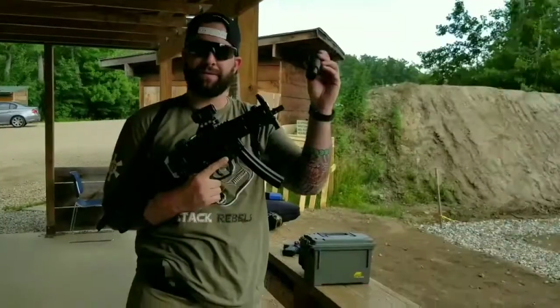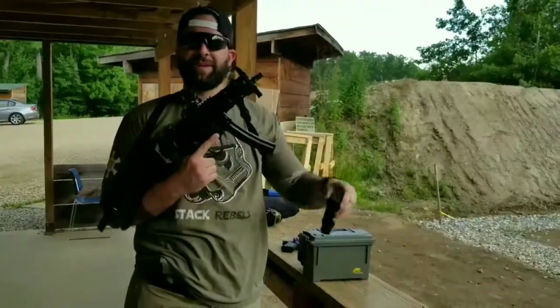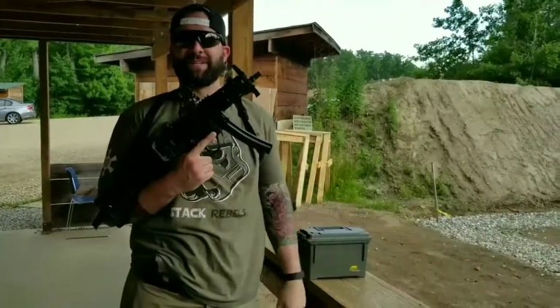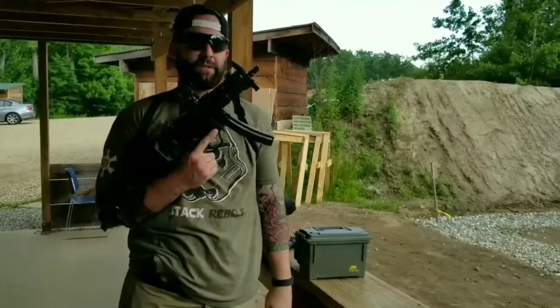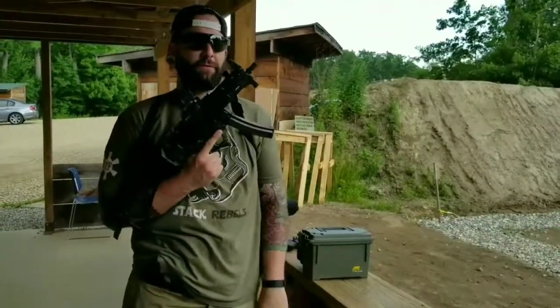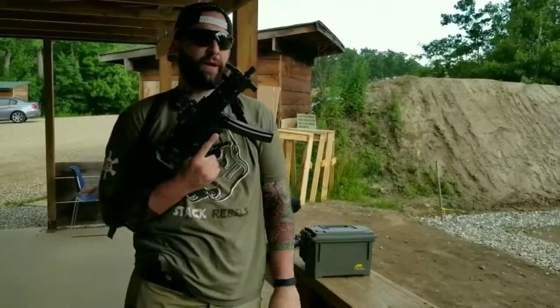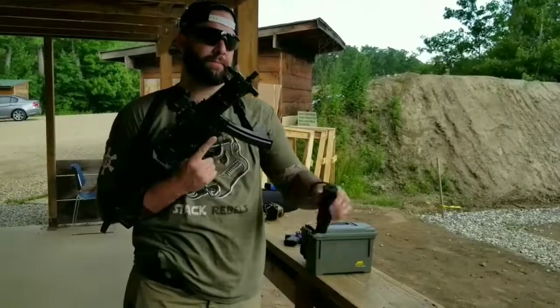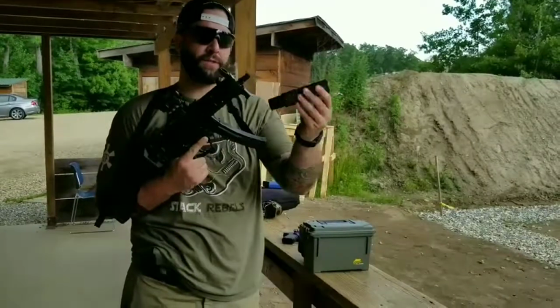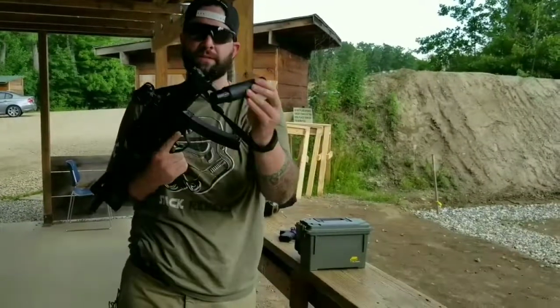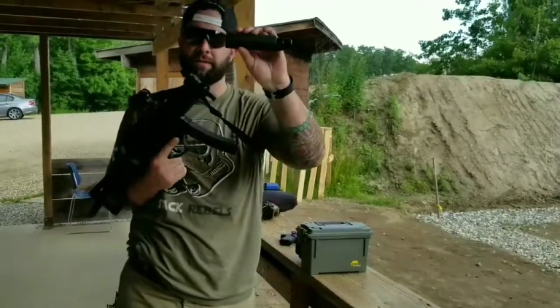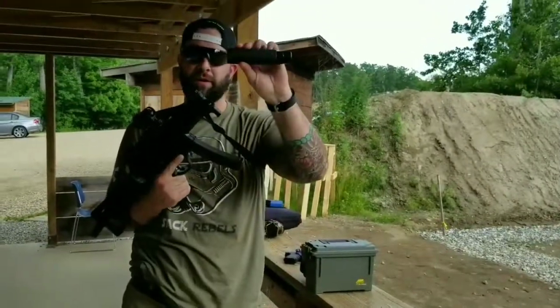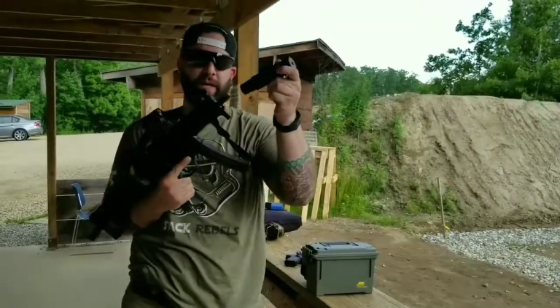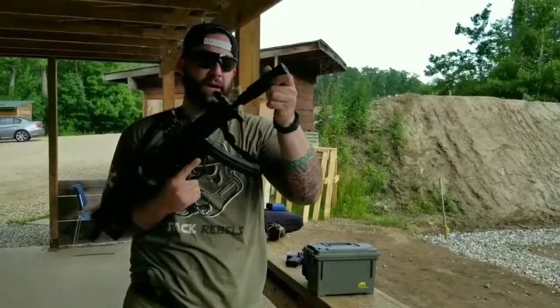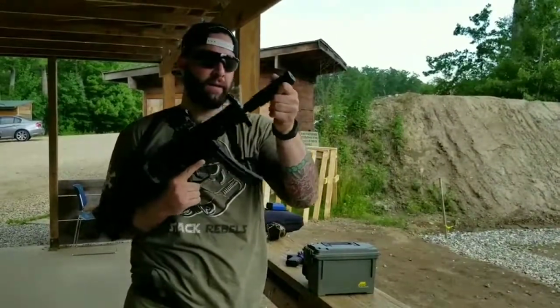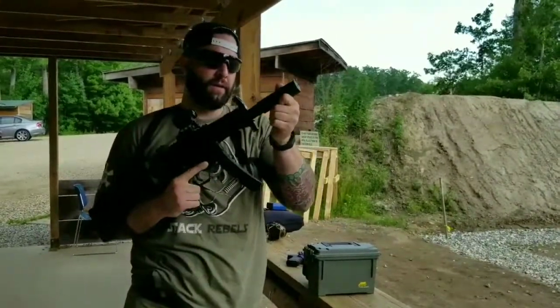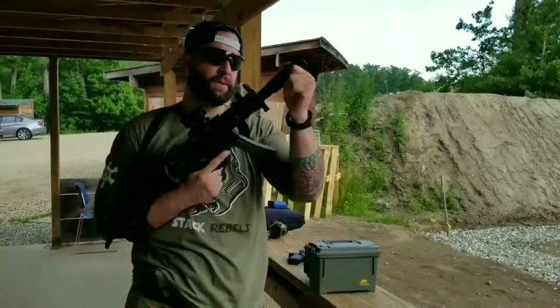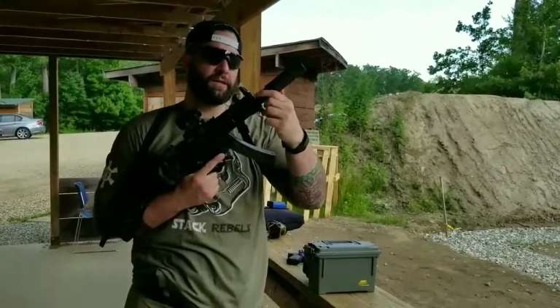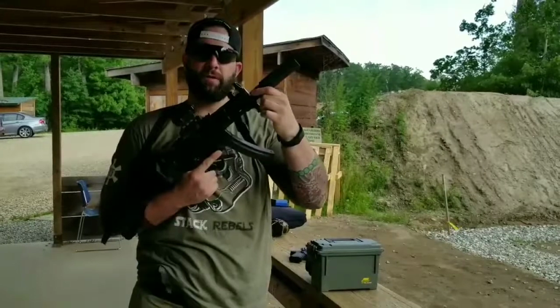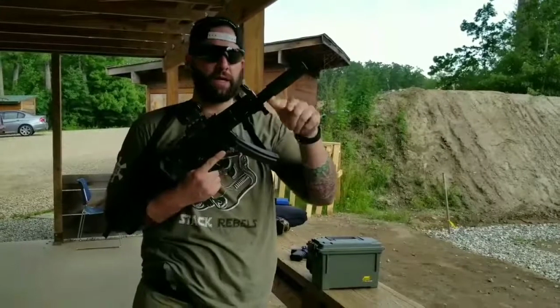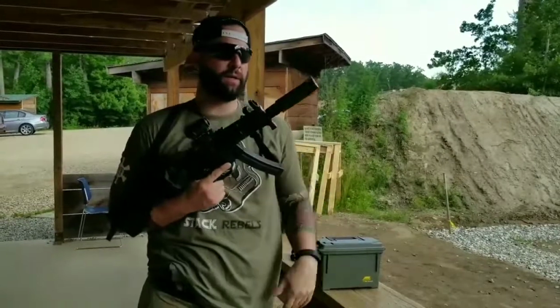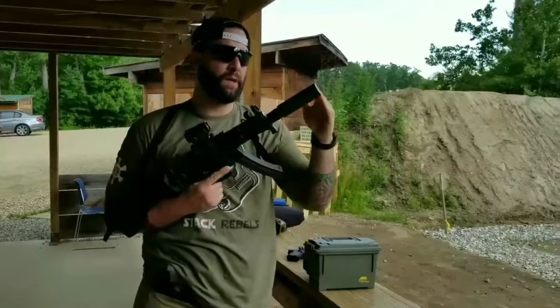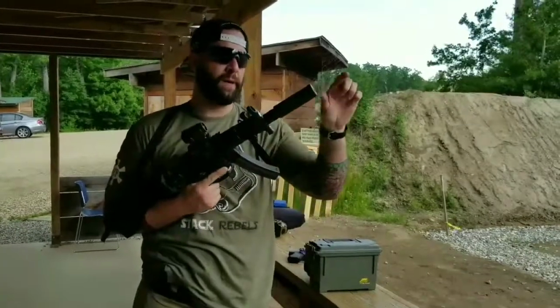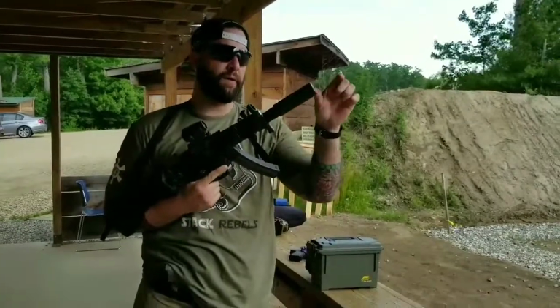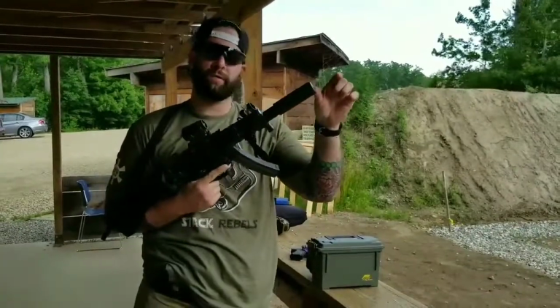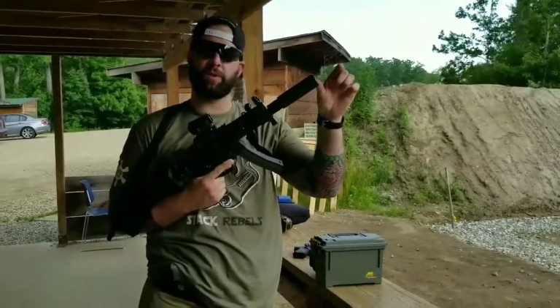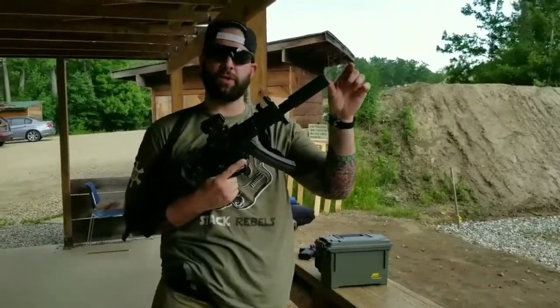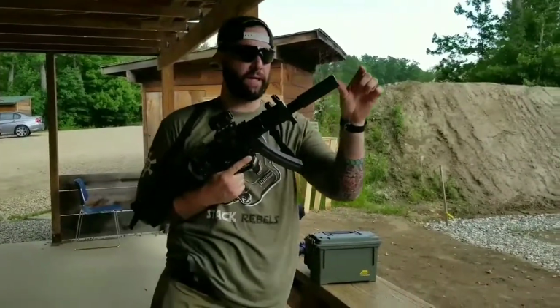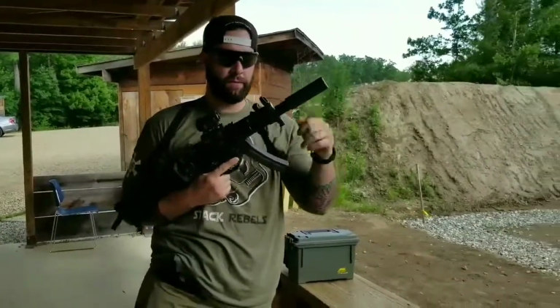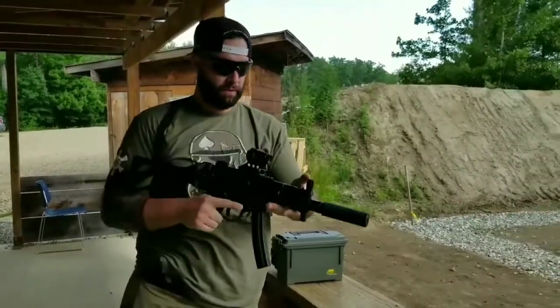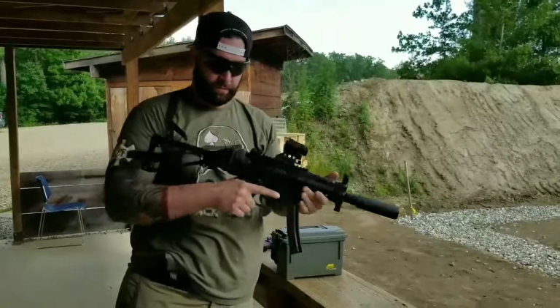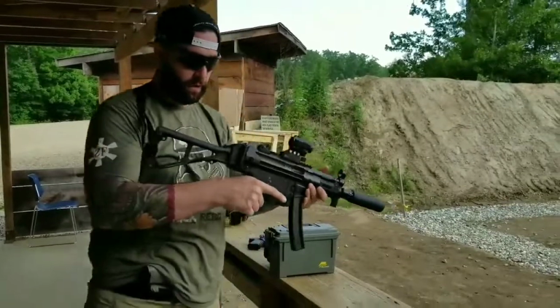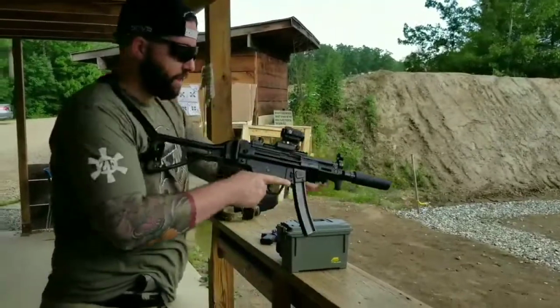Now my Dakota Tactical D54RN — I just got my Silencer Co Omega 9K and put the Octane QD on it, about this much shorter than a GM9 can. Get it all set up.